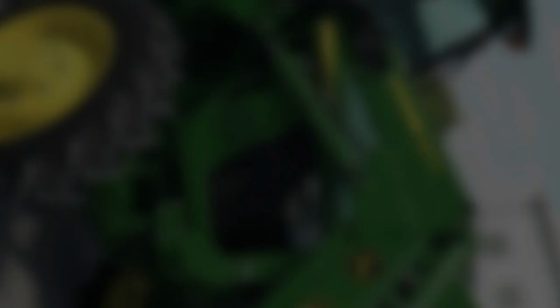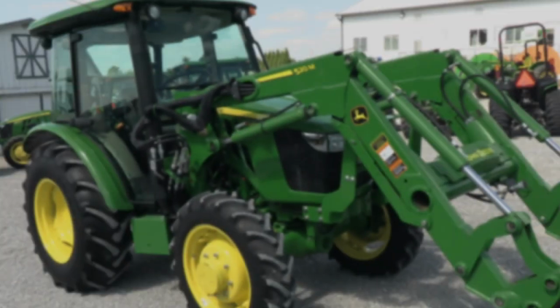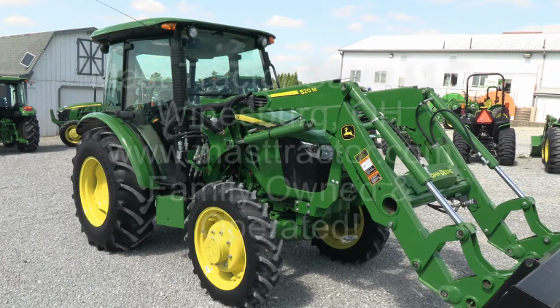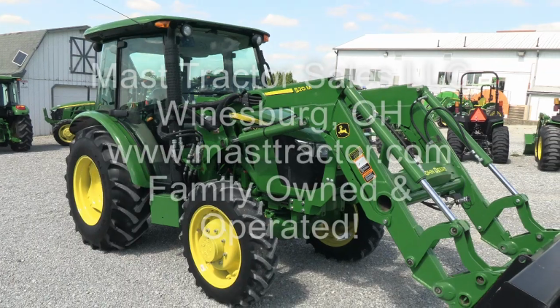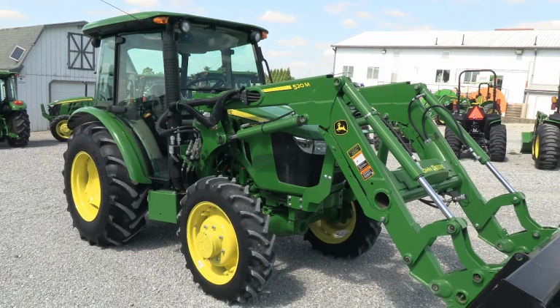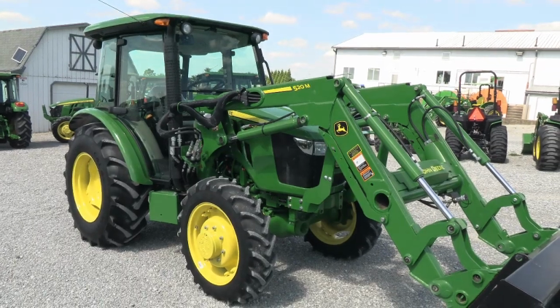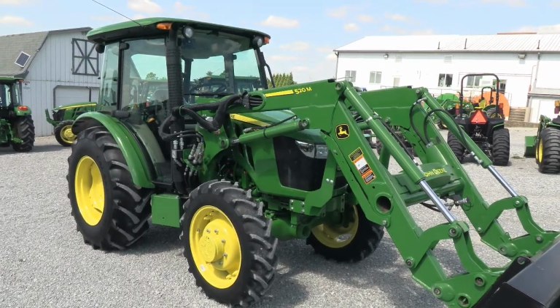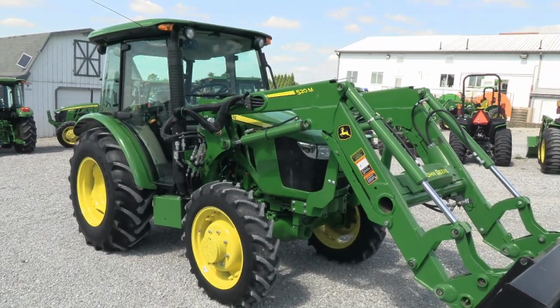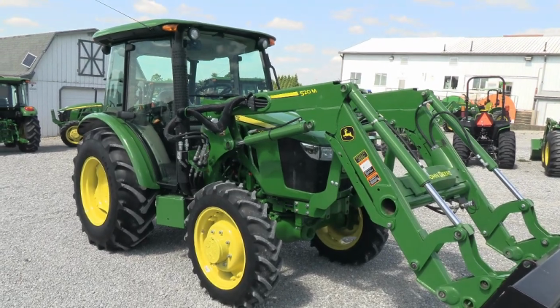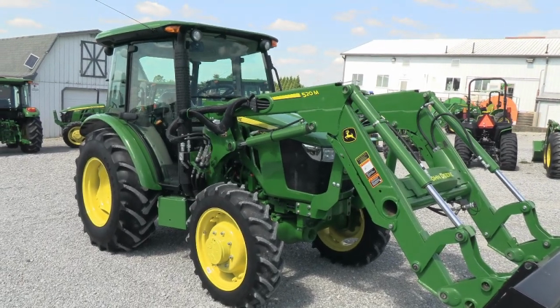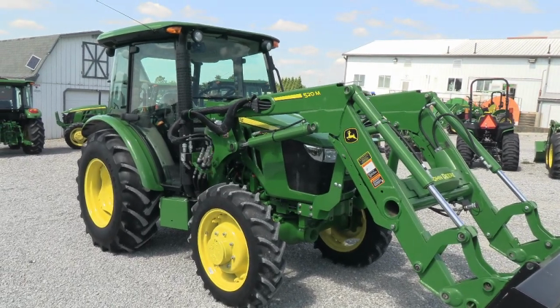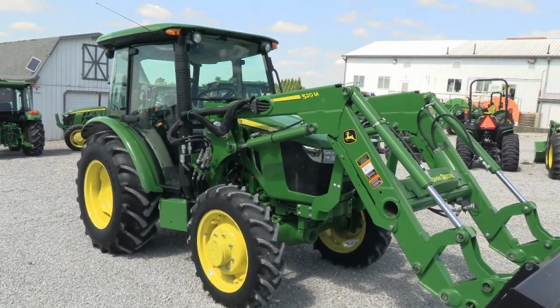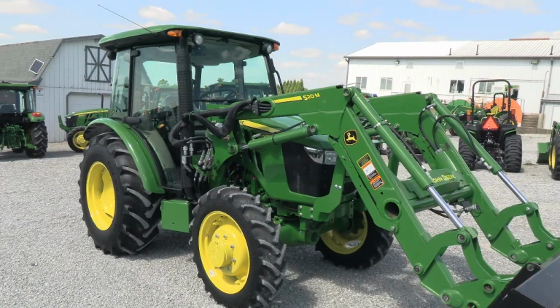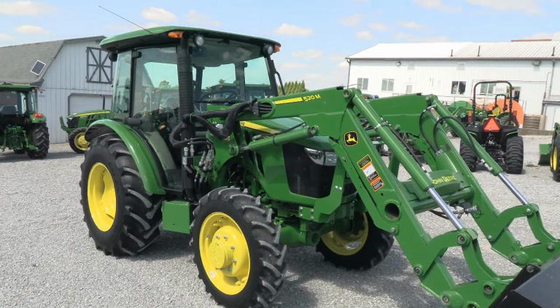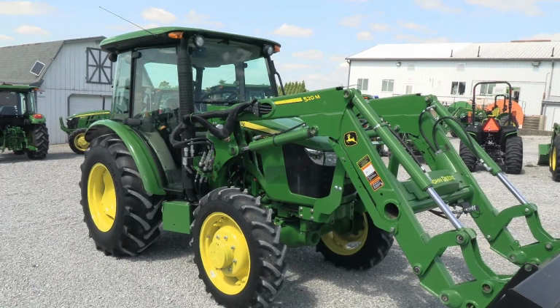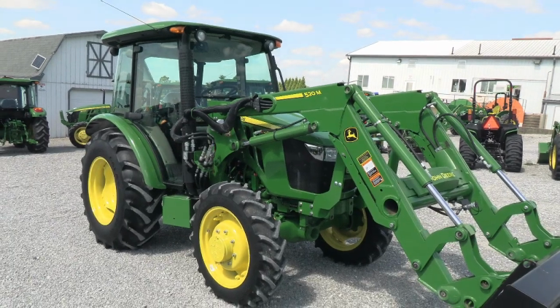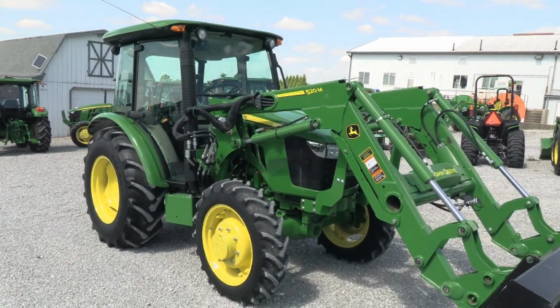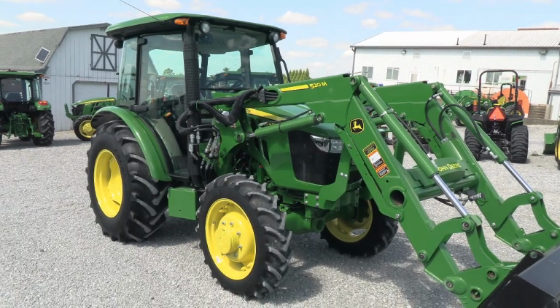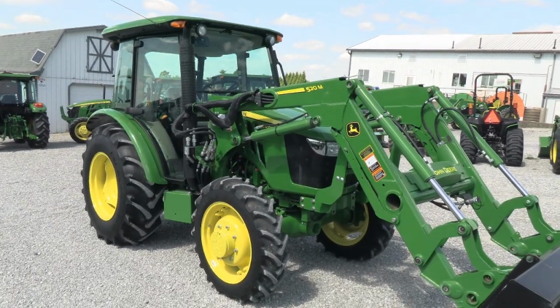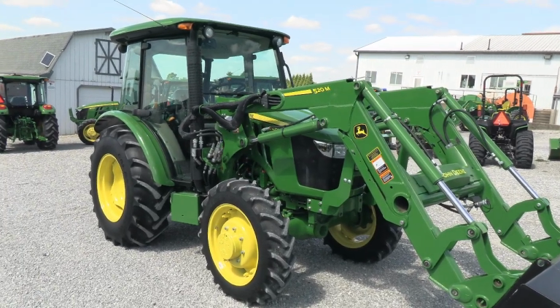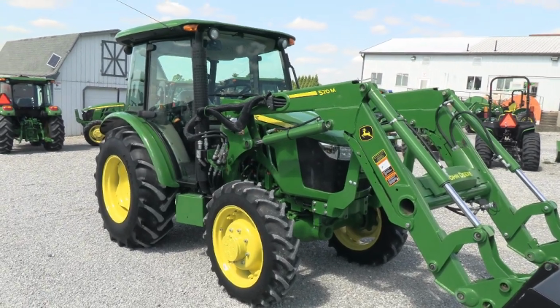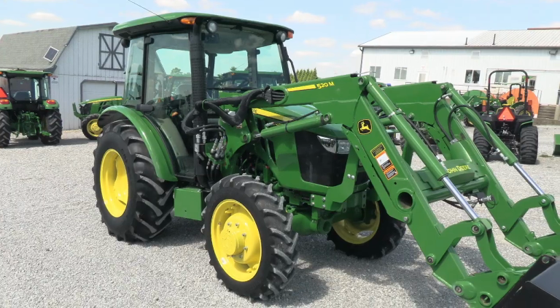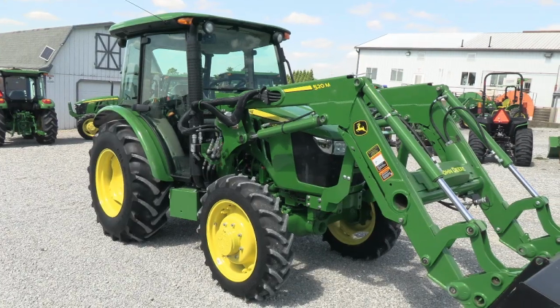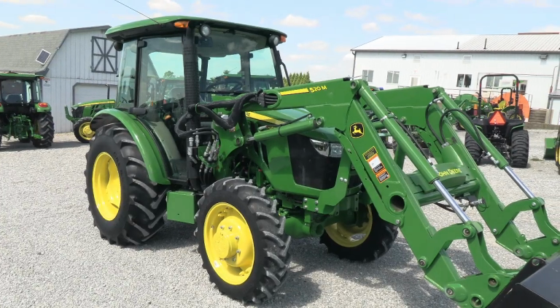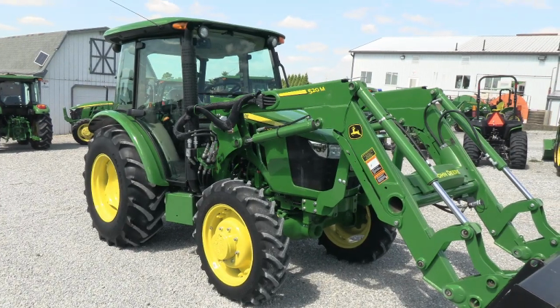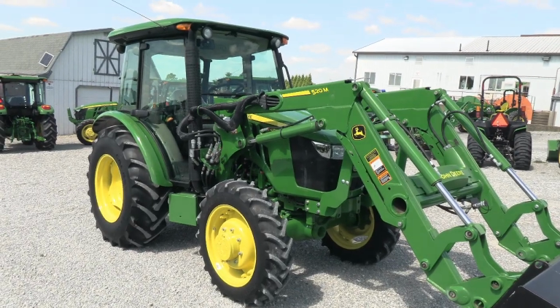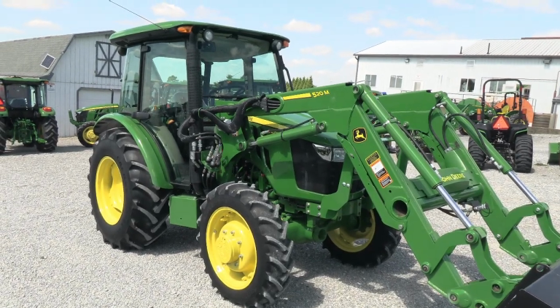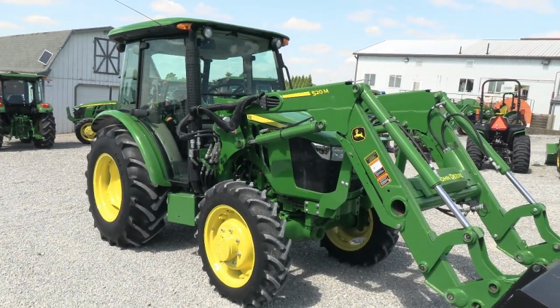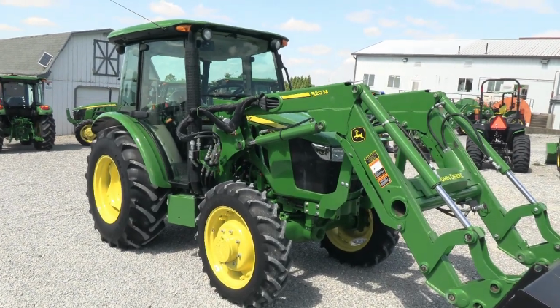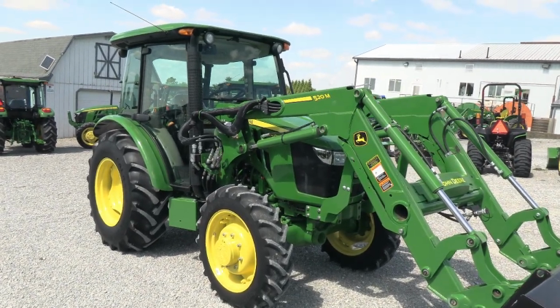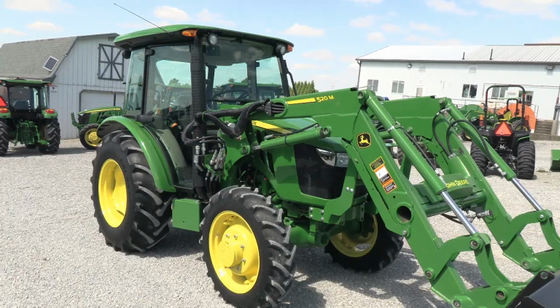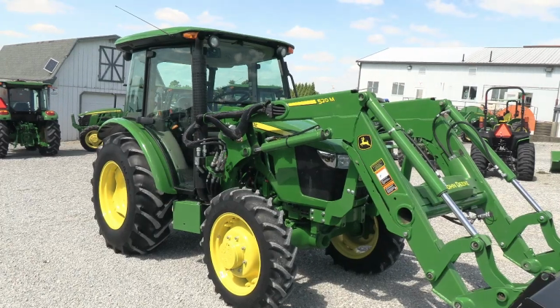Today we're showing you a 2022 John Deere 5075E tractor. It's a four-wheel drive tractor with a John Deere 520M quick attach front end loader. The tractor is at 130 hours, so a very low hour machine, and it does come with the balance of the factory warranty.